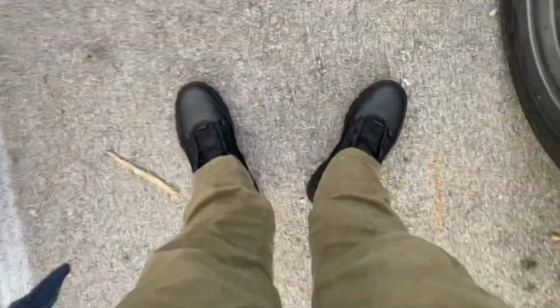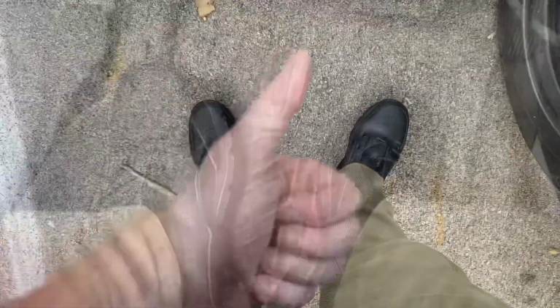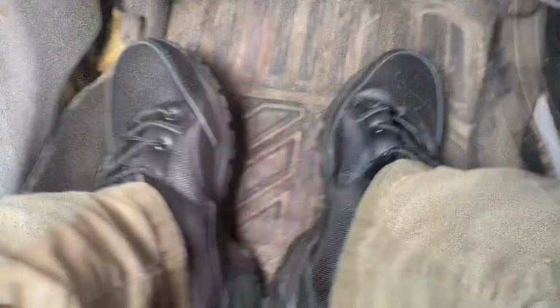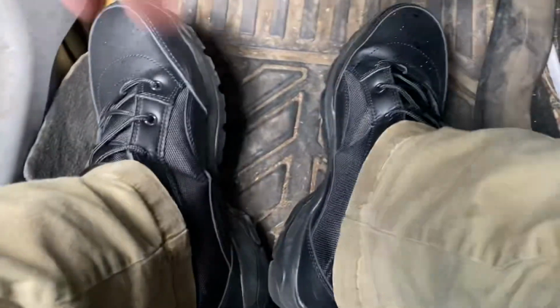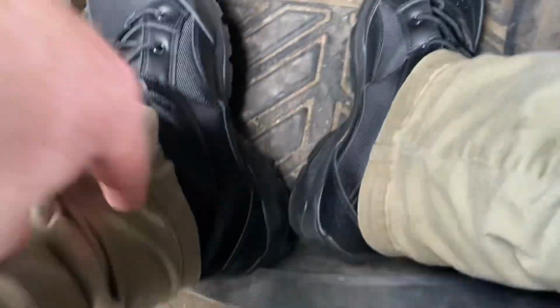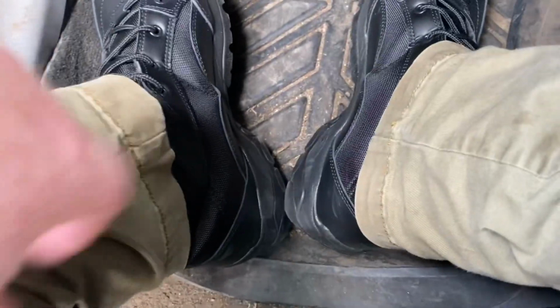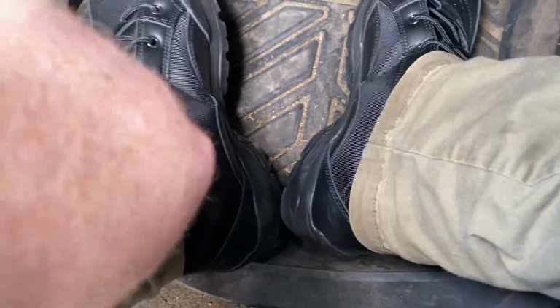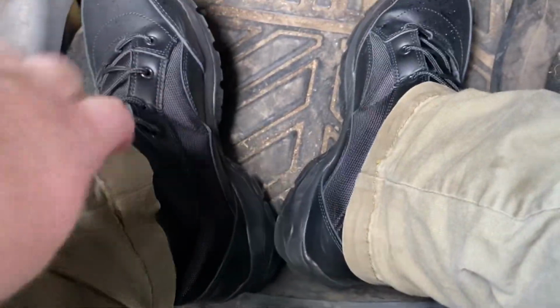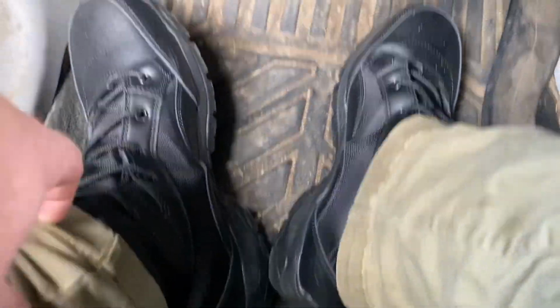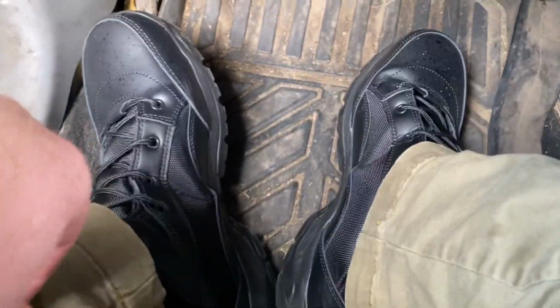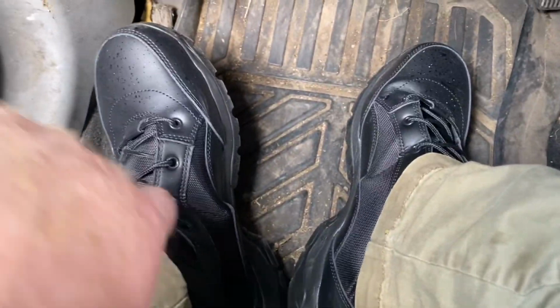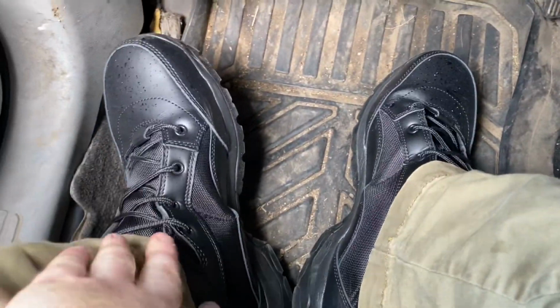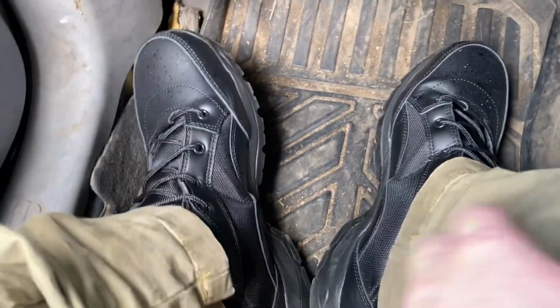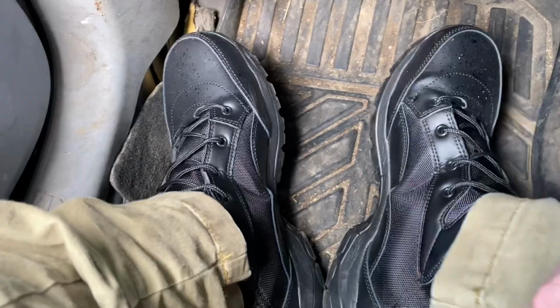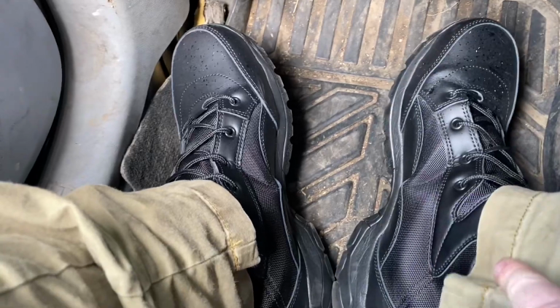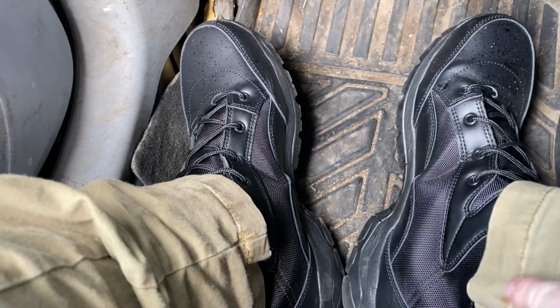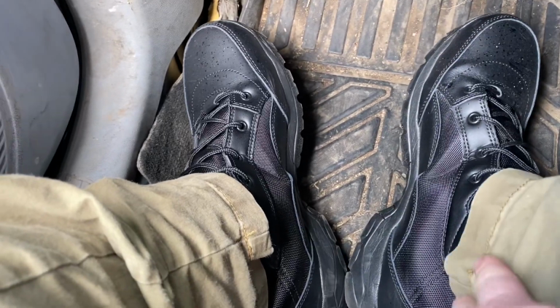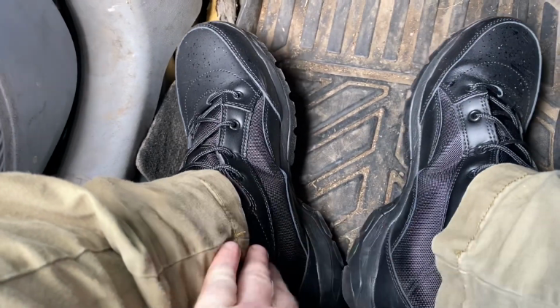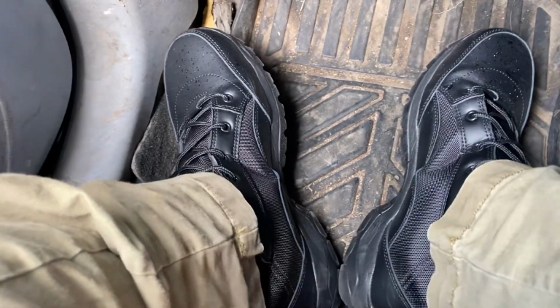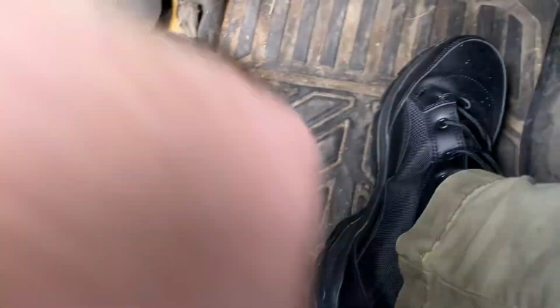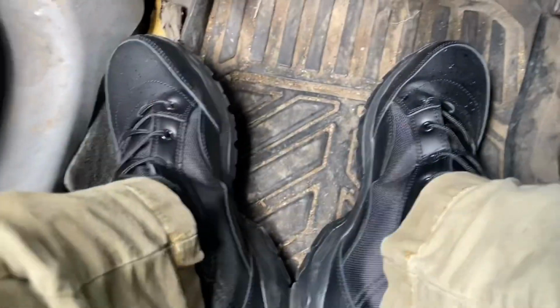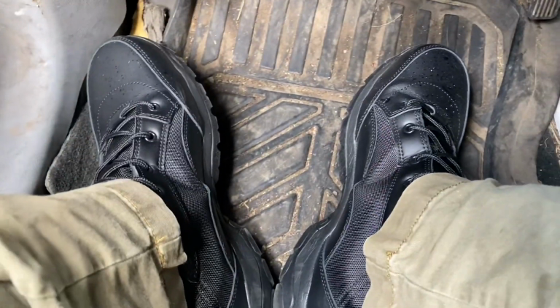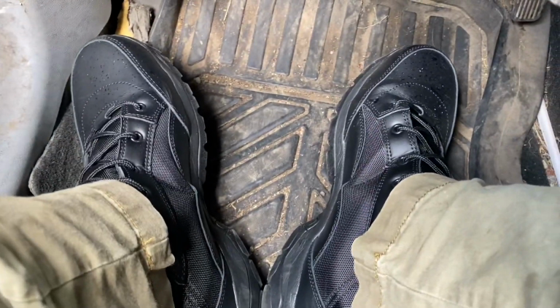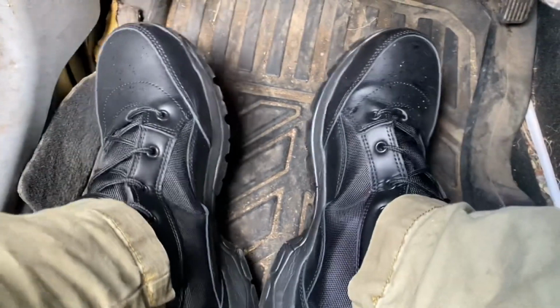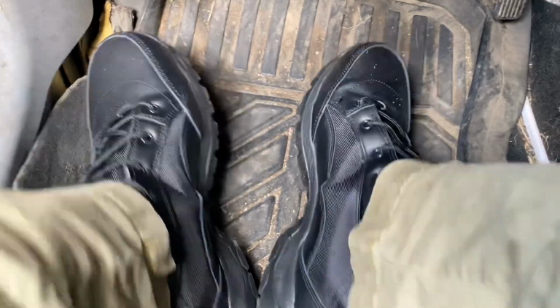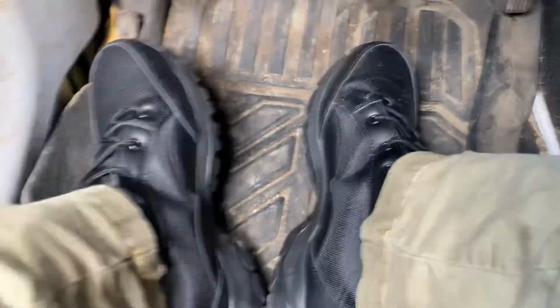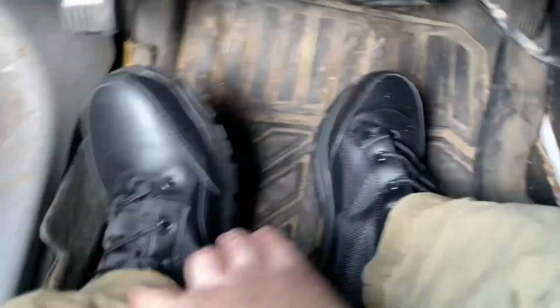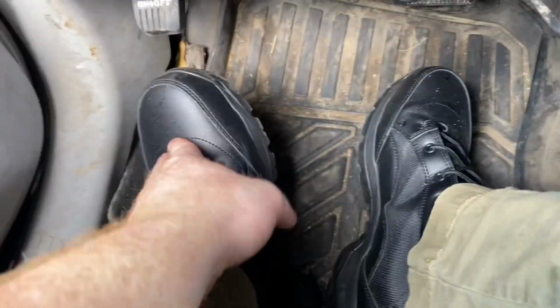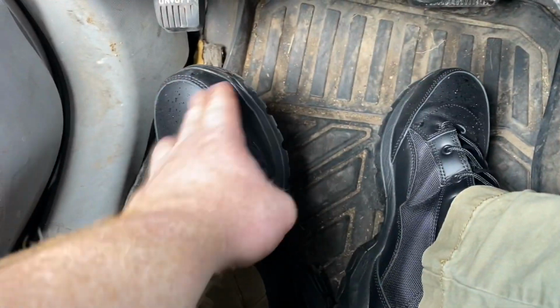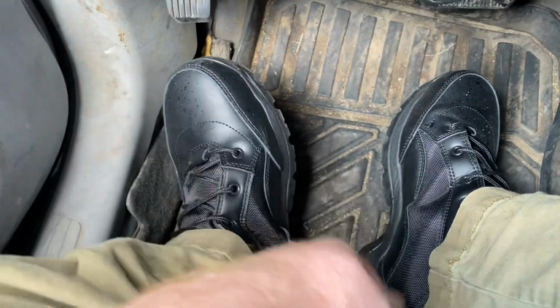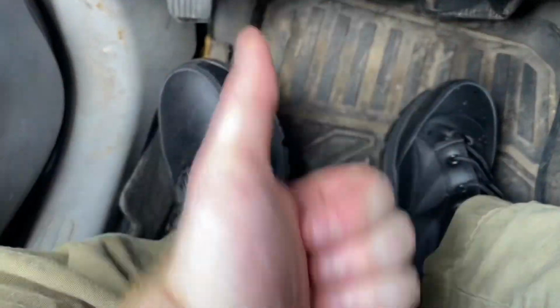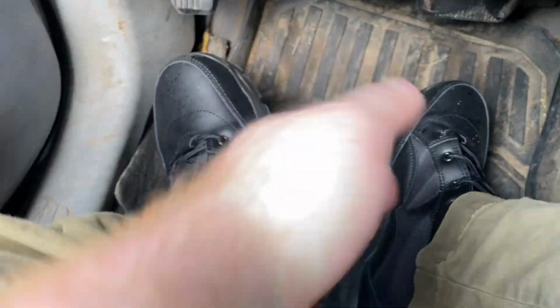So here's four hours of wearing these boots — they're pretty good. I still rate them a solid eight to a nine. There it is guys, thanks for watching.